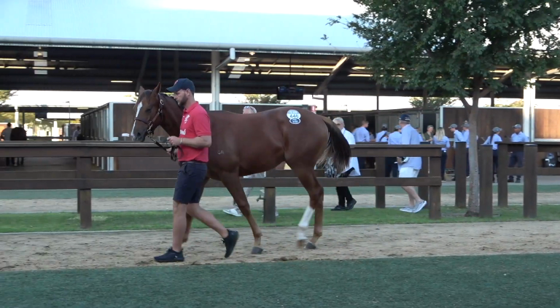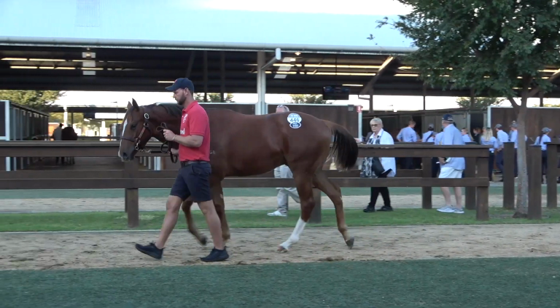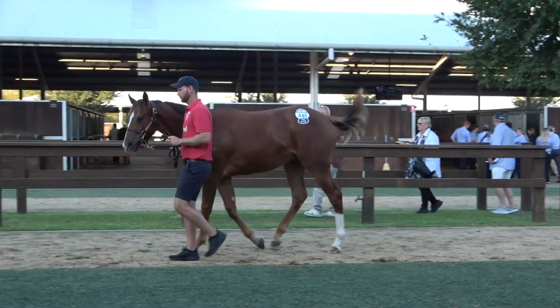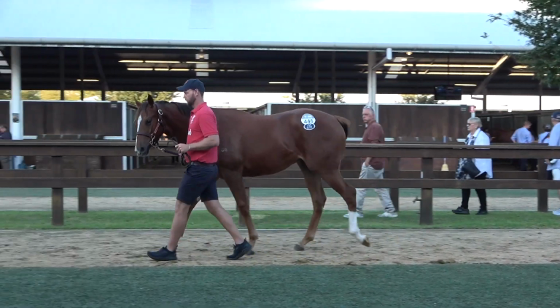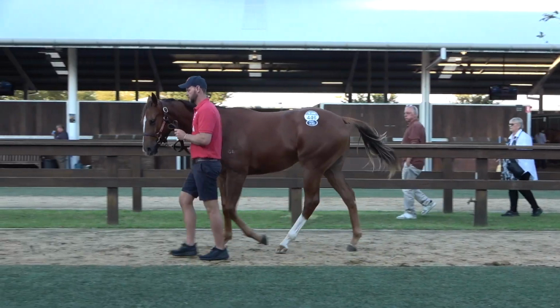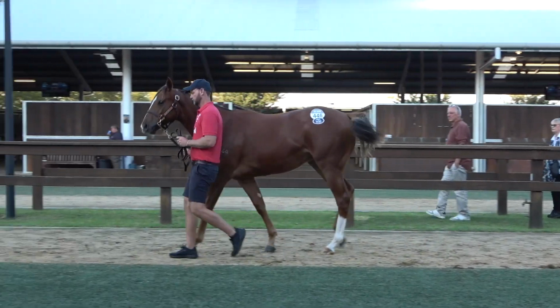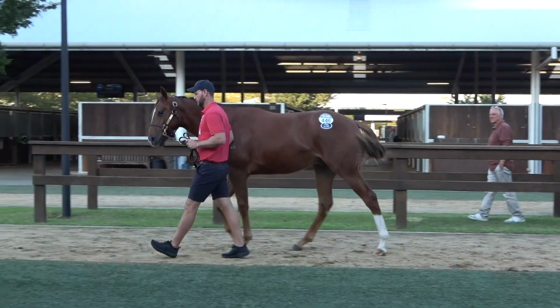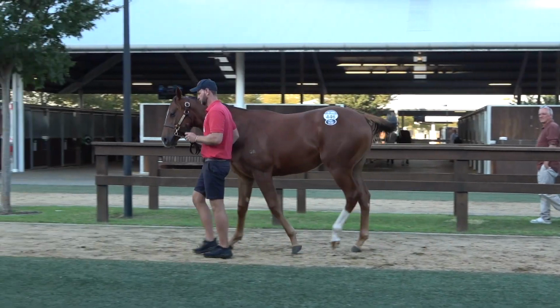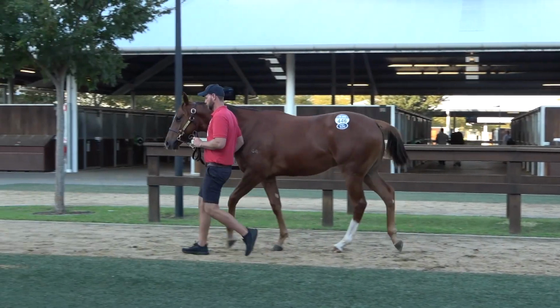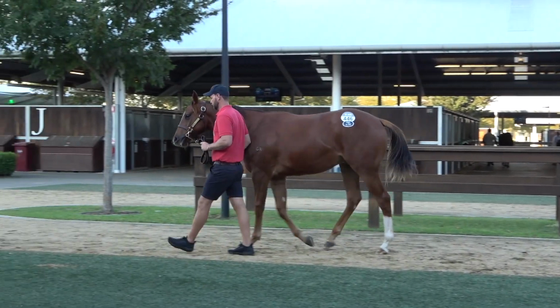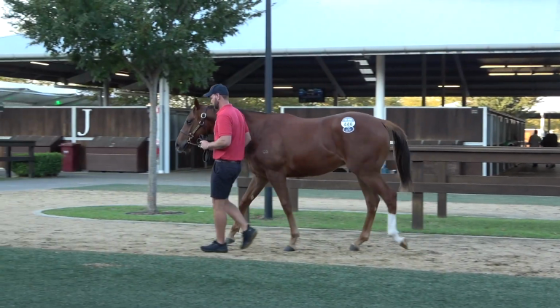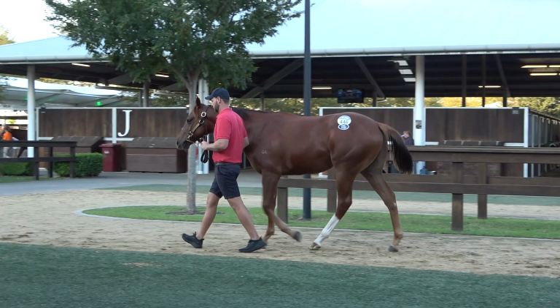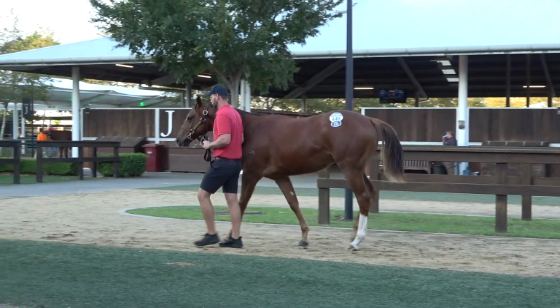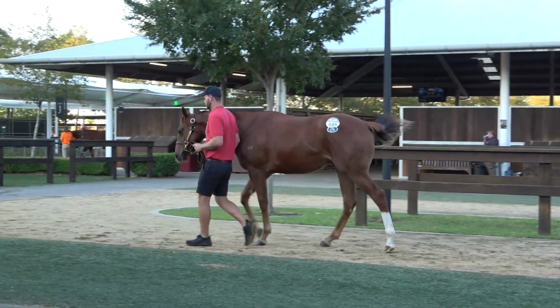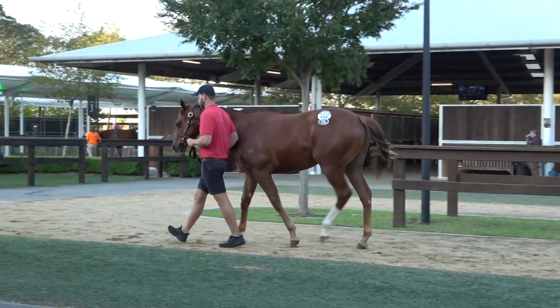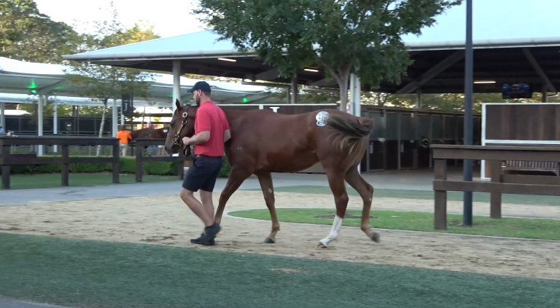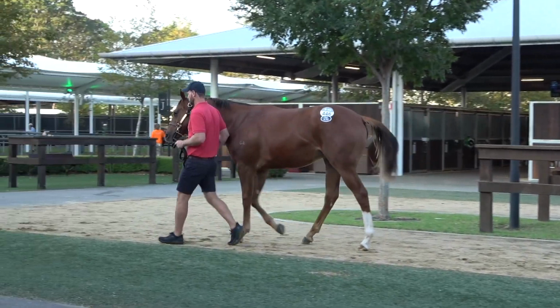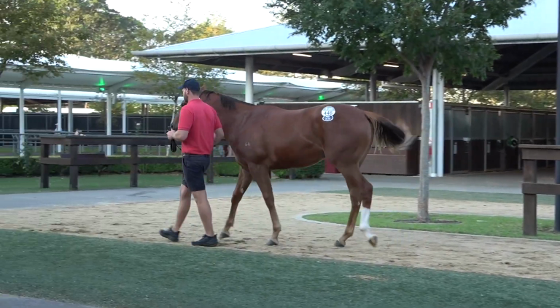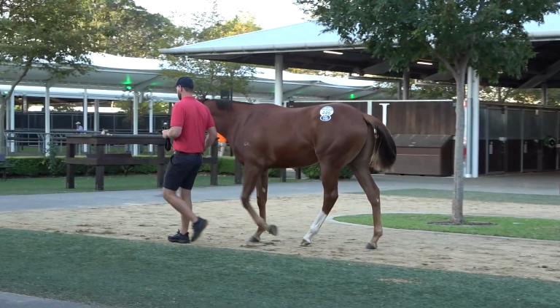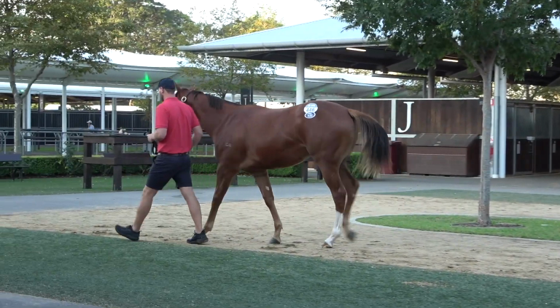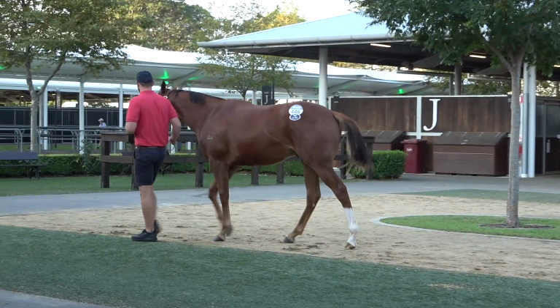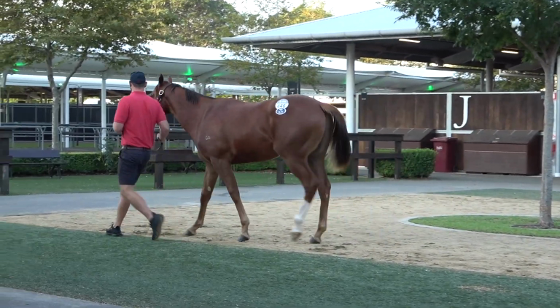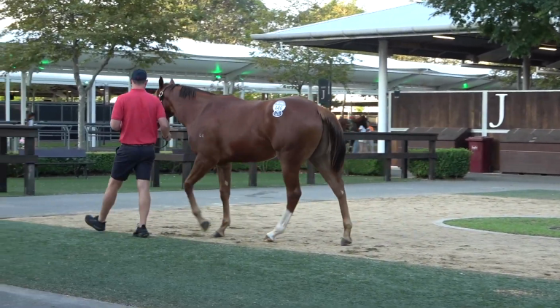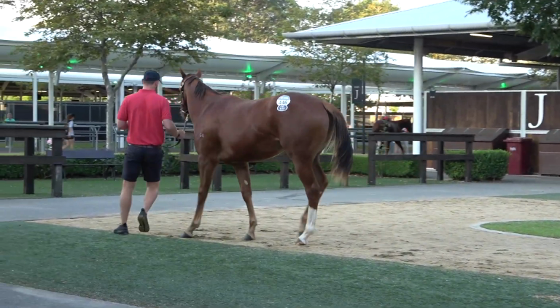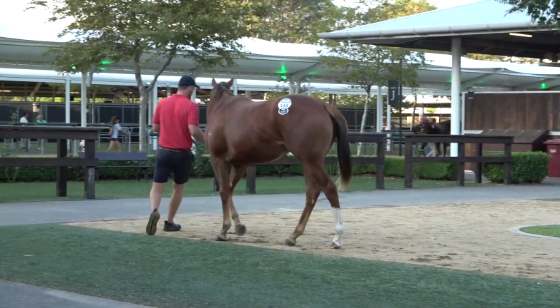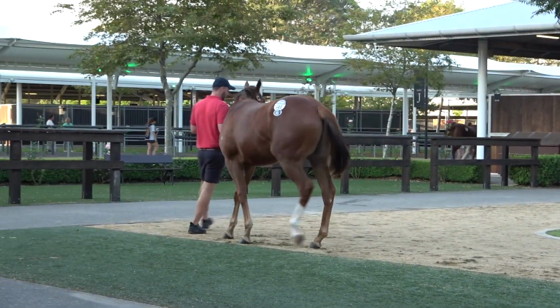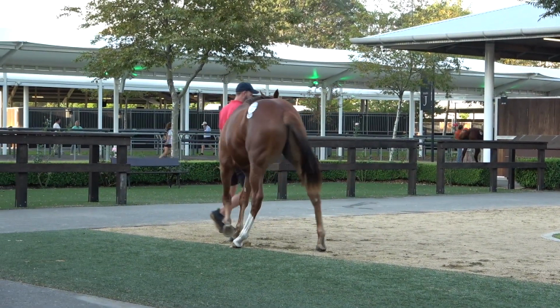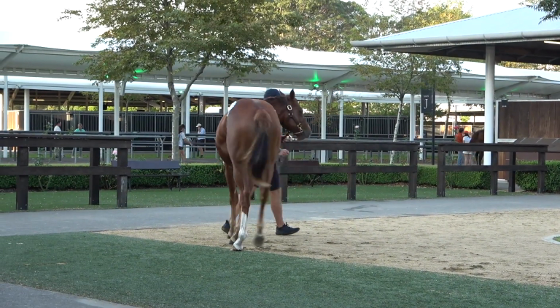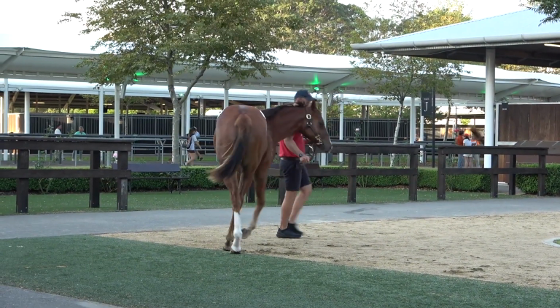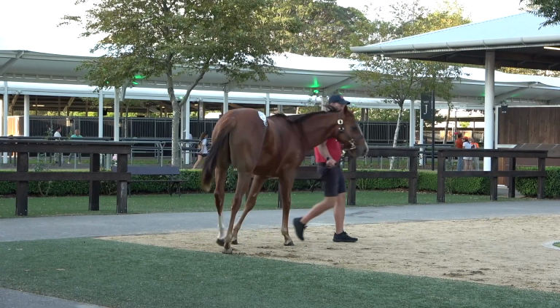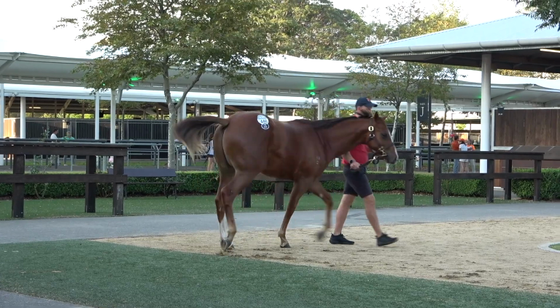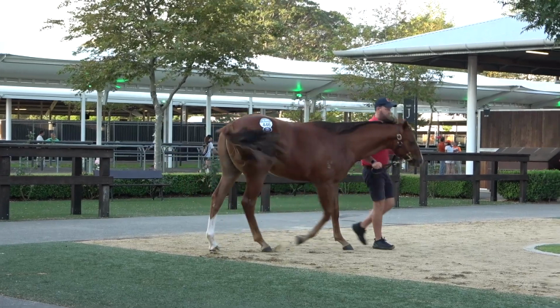Very spunky sort of a horse. Going to look good in the mounting yard as a two year old, three year old. I'm not sure how early he's going to come, but I am sure that he's going to be a beautiful type of horse as he matures.